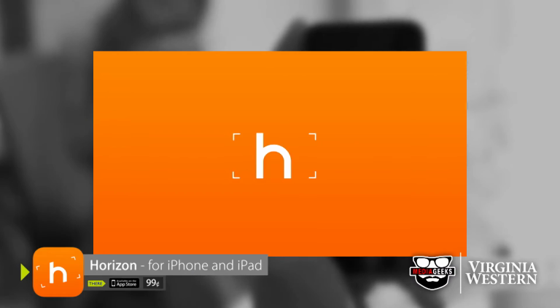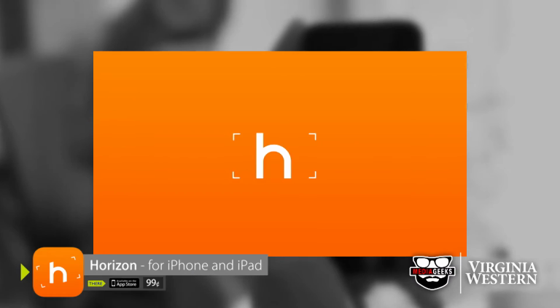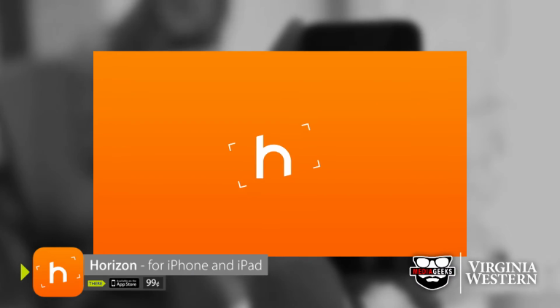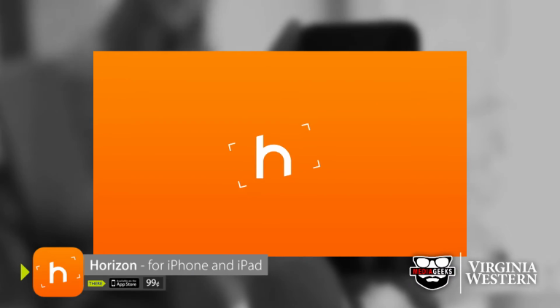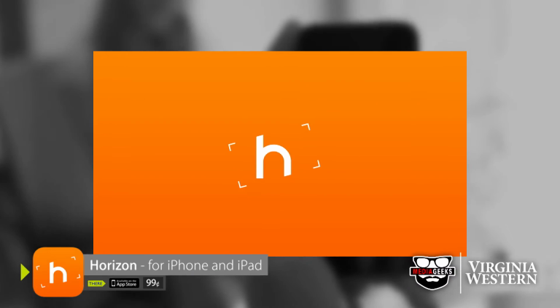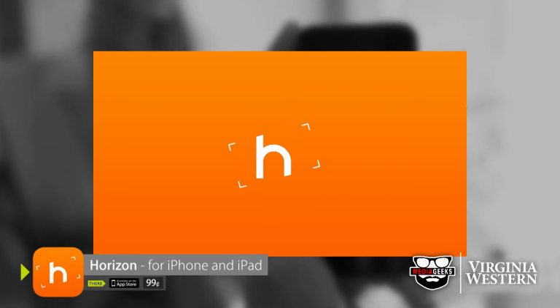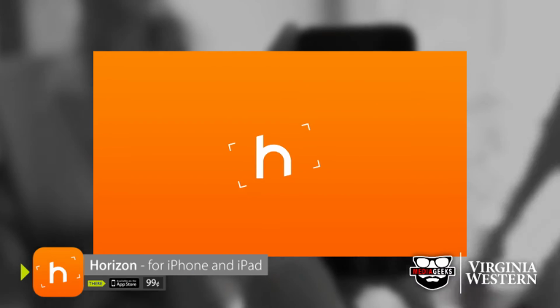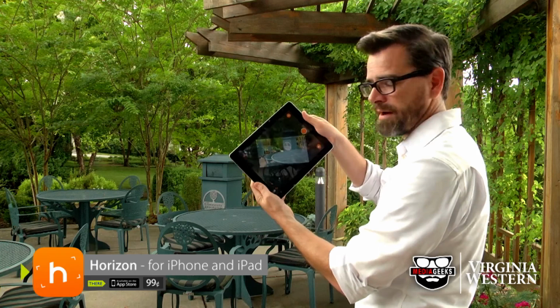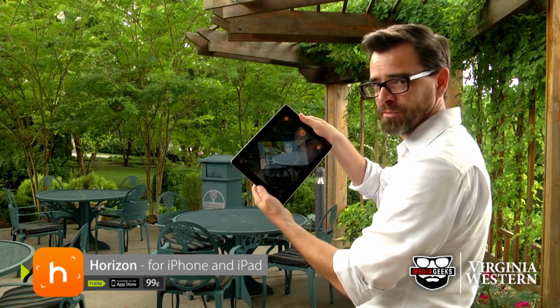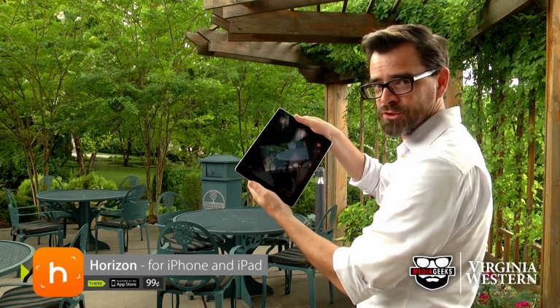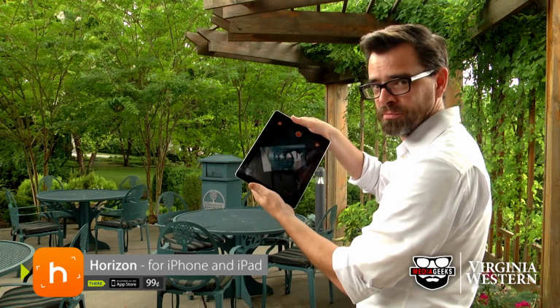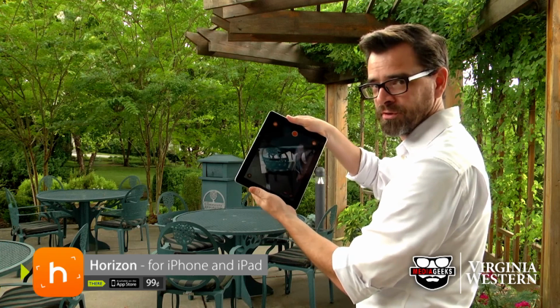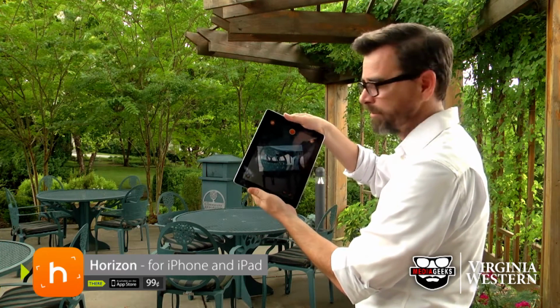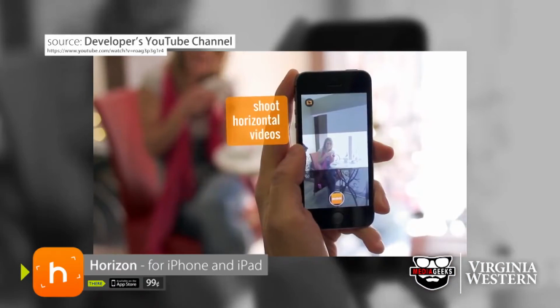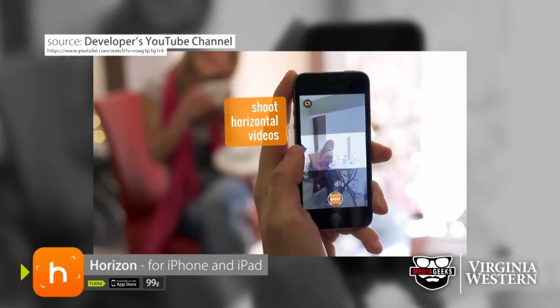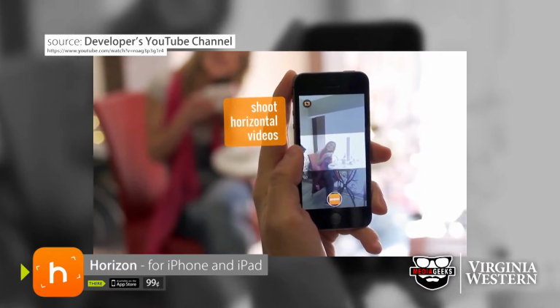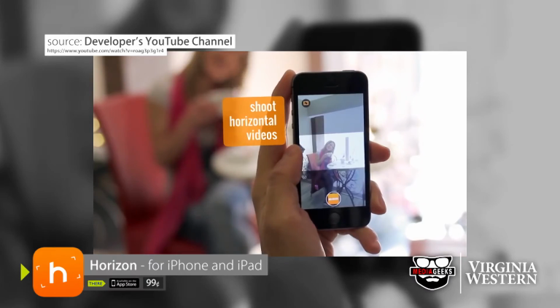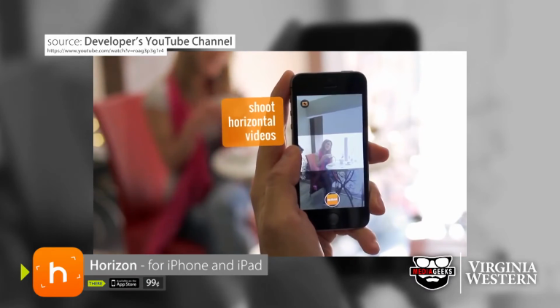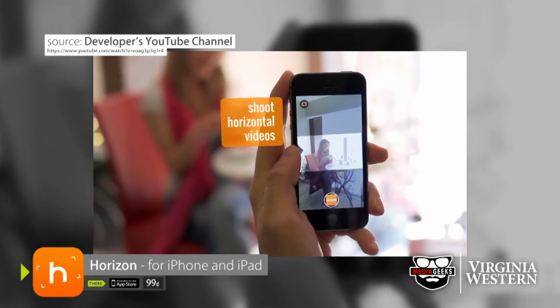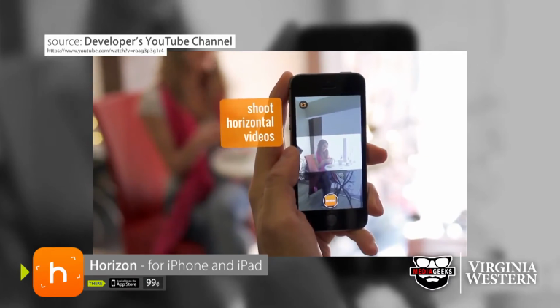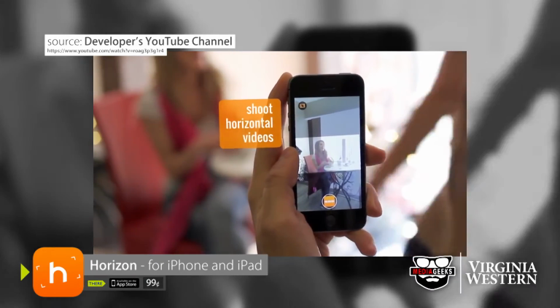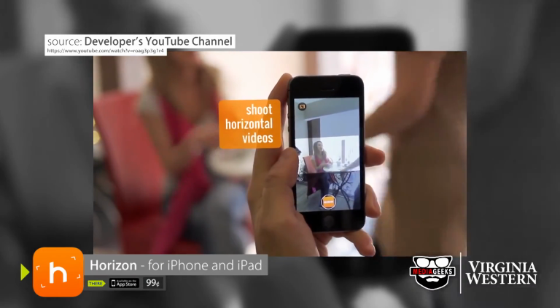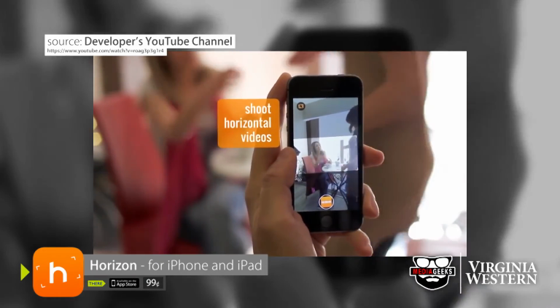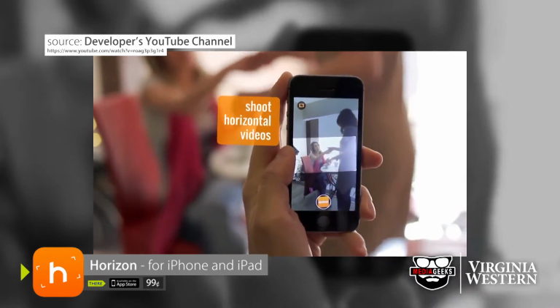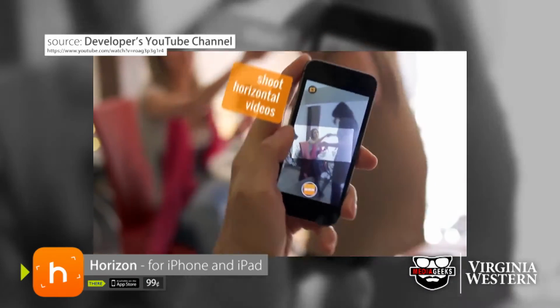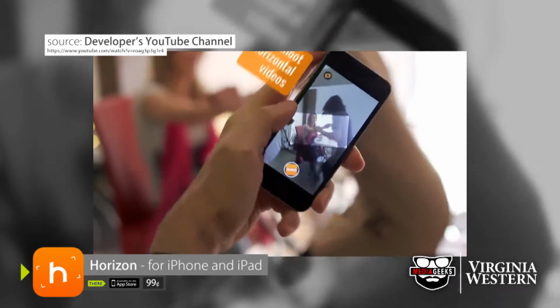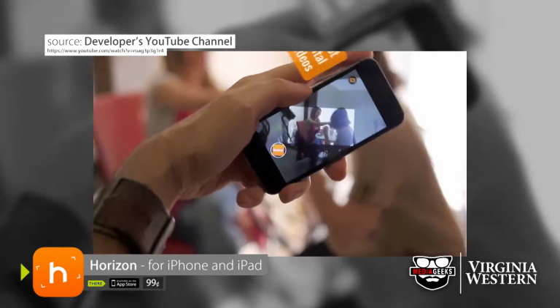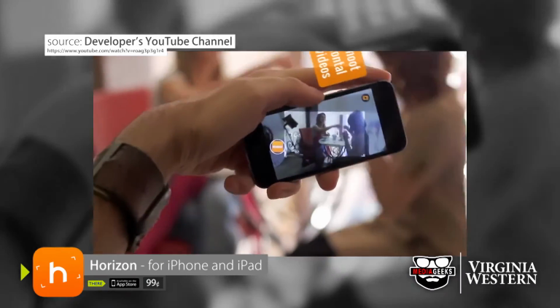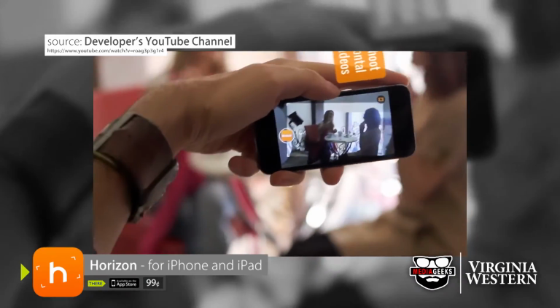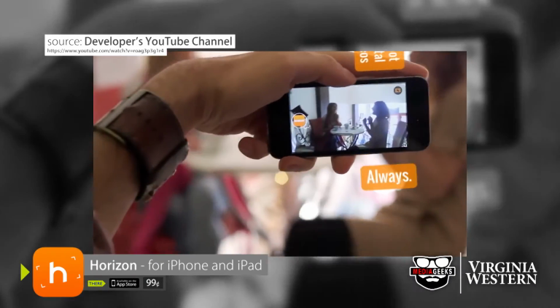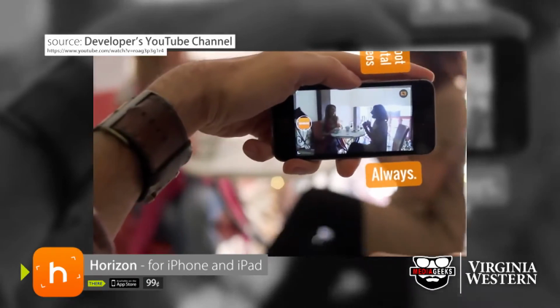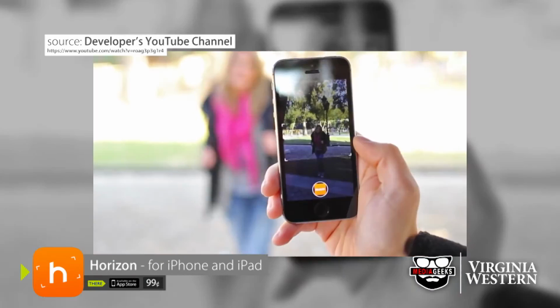The Horizon app makes it impossible to shoot in portrait mode. No matter which direction you hold your device, it maintains the landscape aspect ratio.